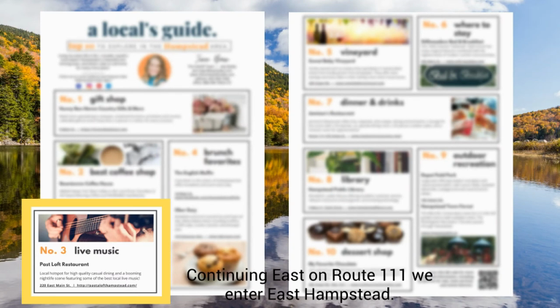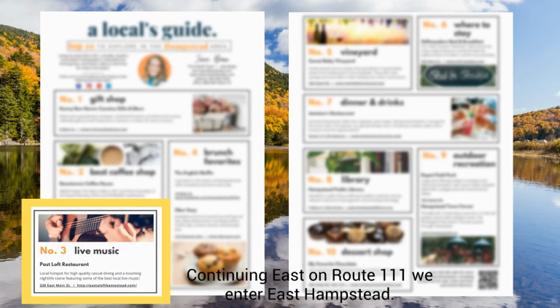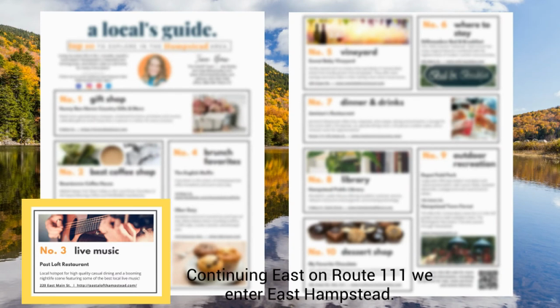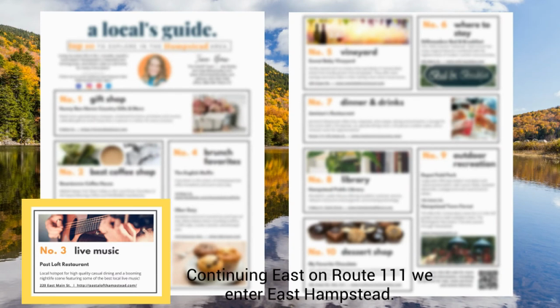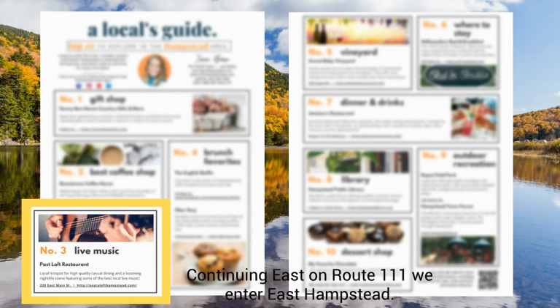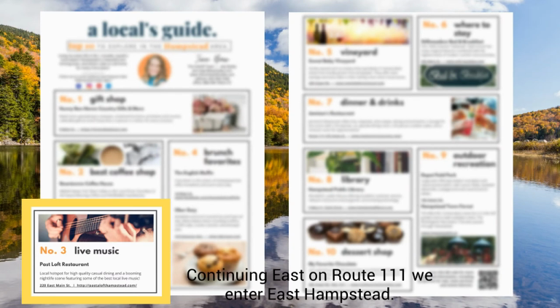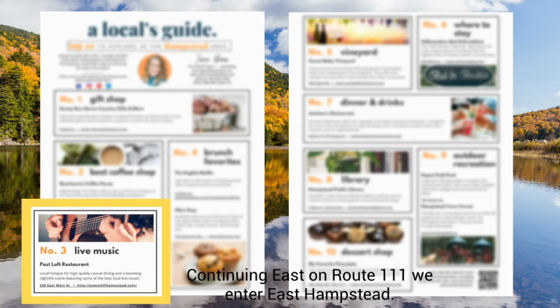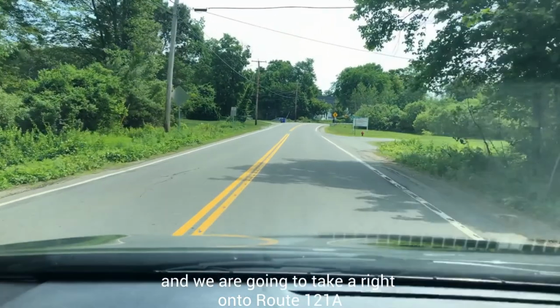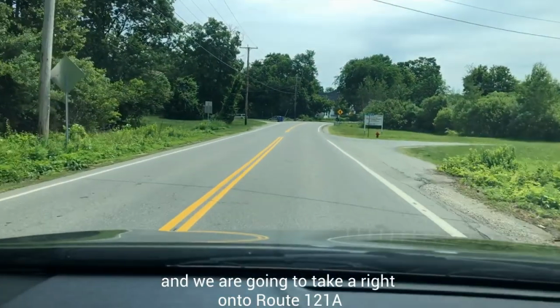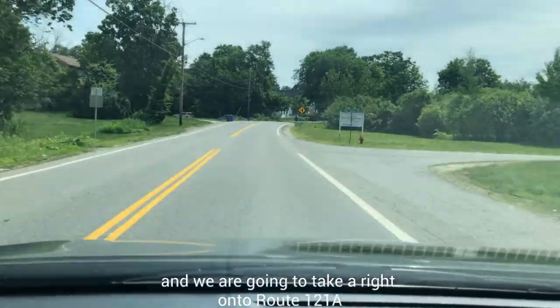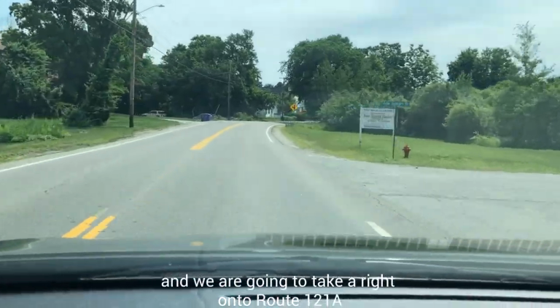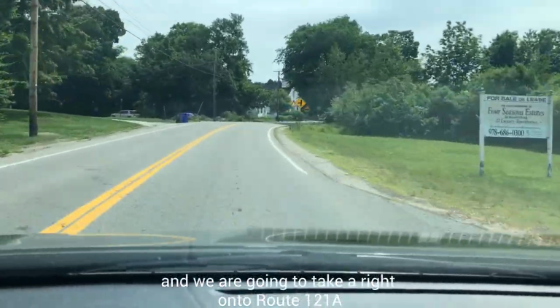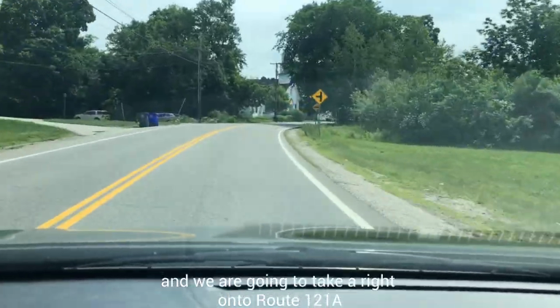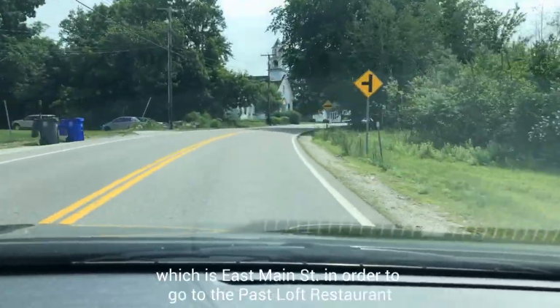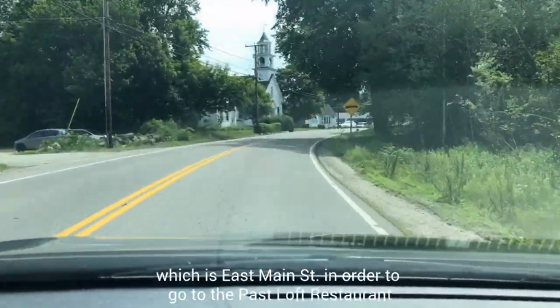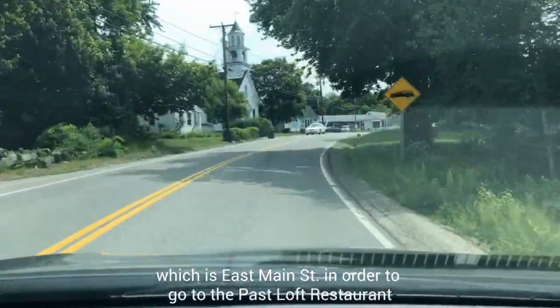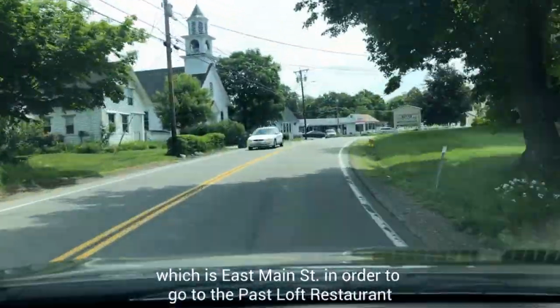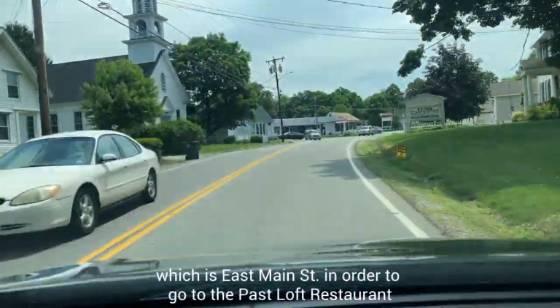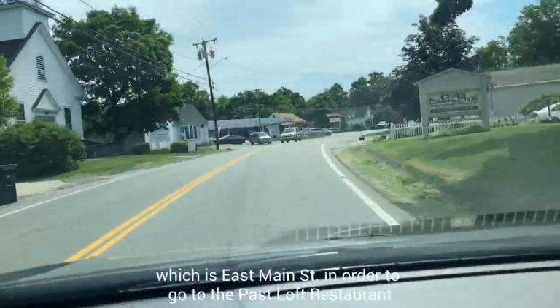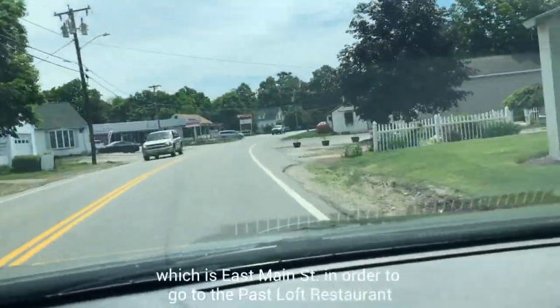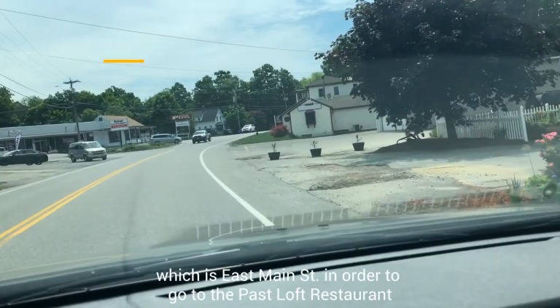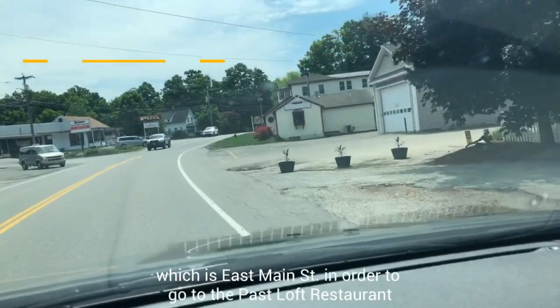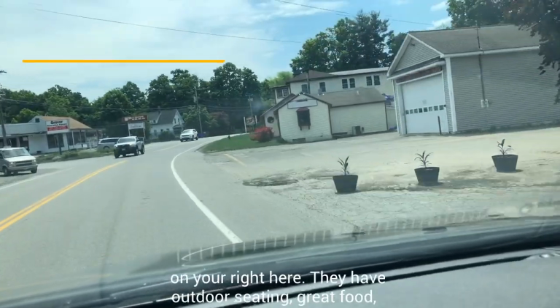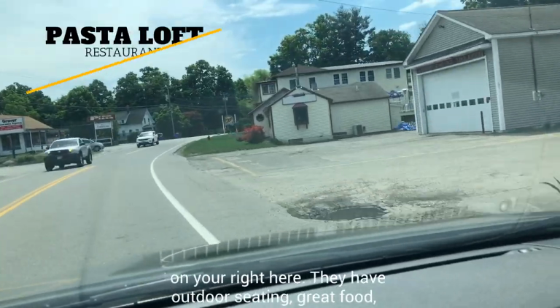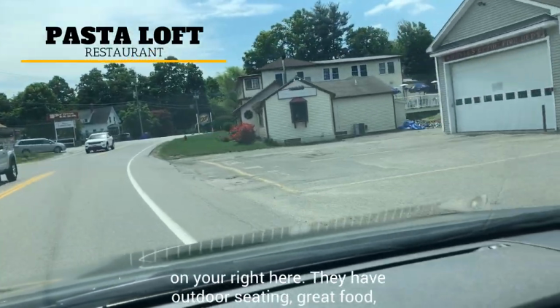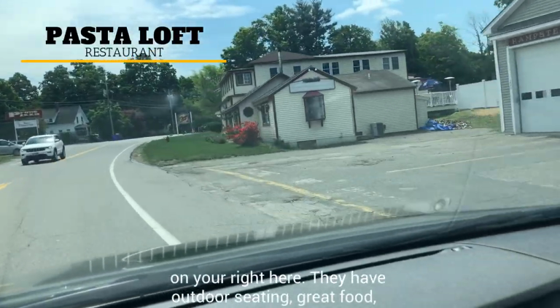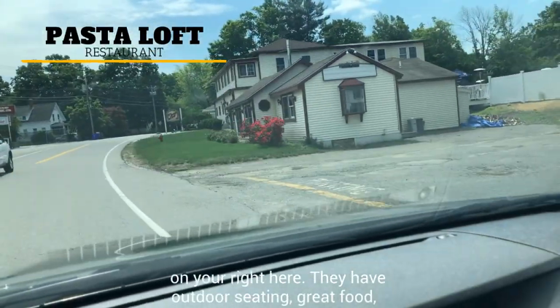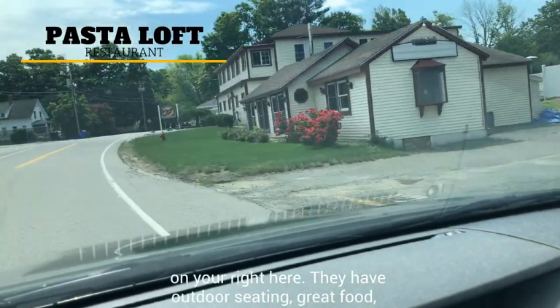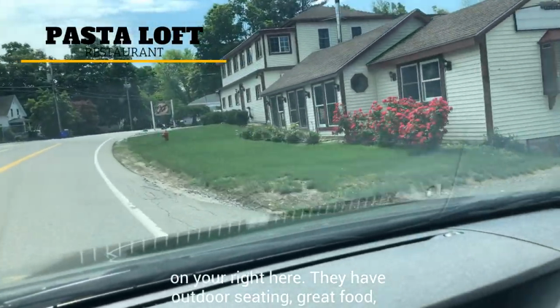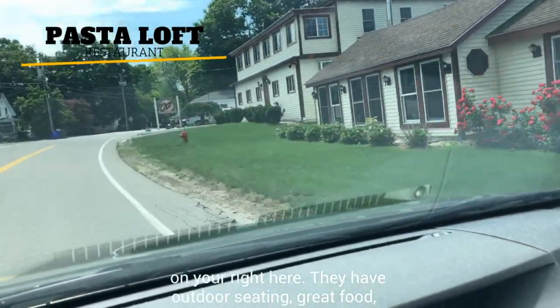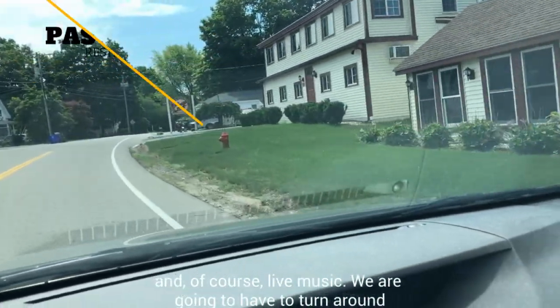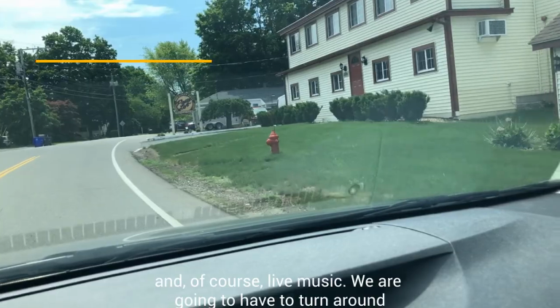Continuing east on Route 111, we enter East Hampstead, and we're going to take a right onto Route 121A, which is East Main Street, in order to go to the Pasta Loft Restaurant. On your right, they have outdoor seating, great food, and of course live music.